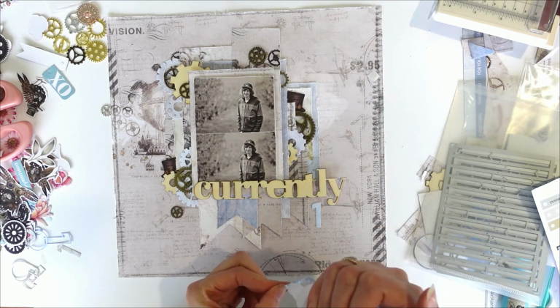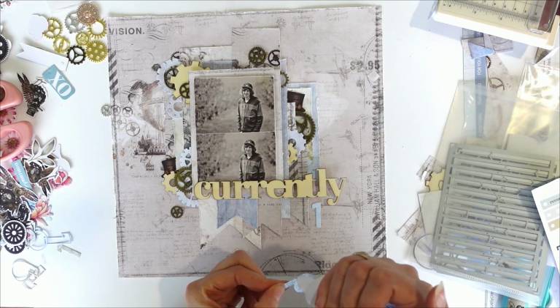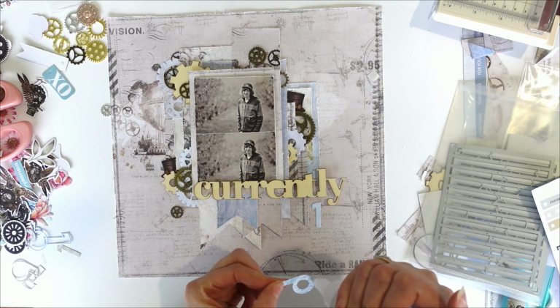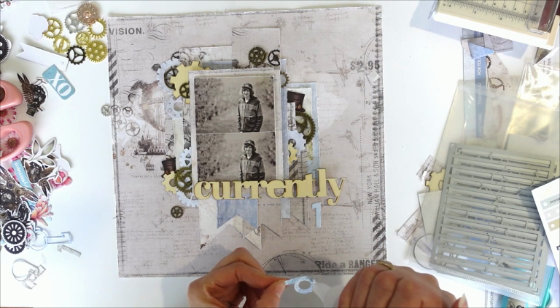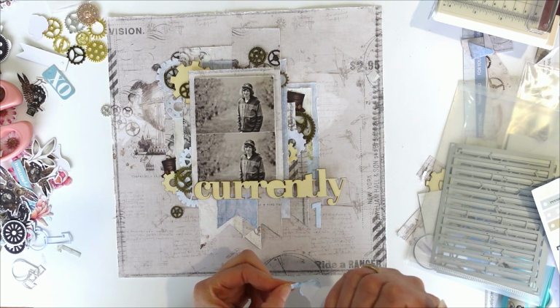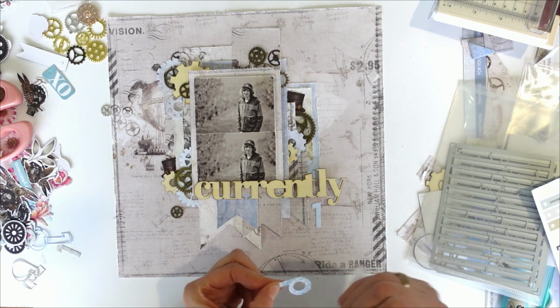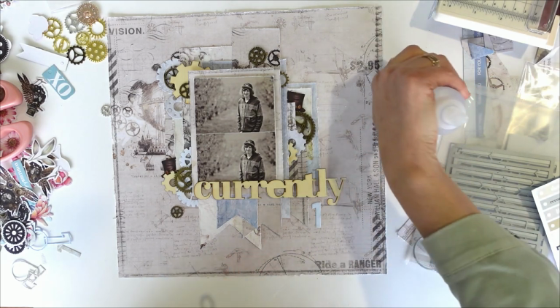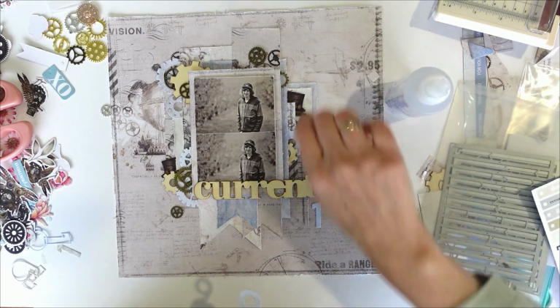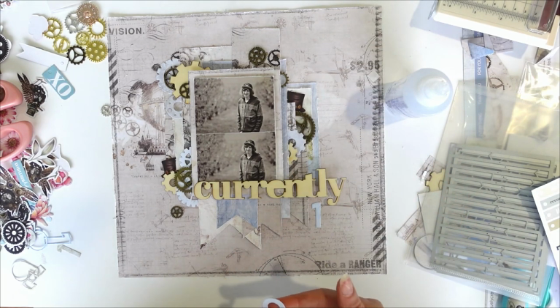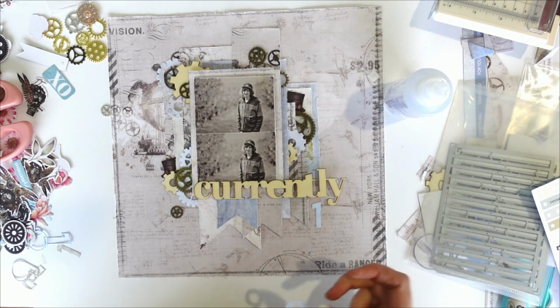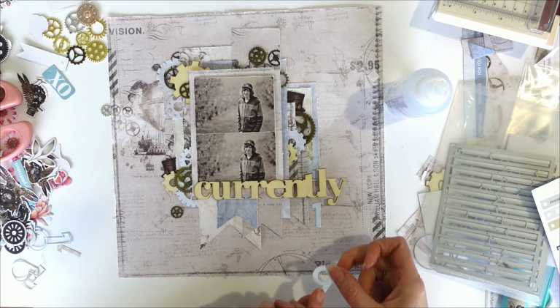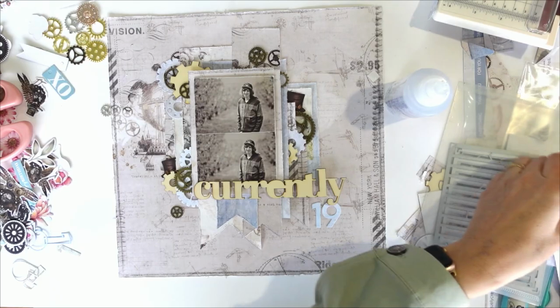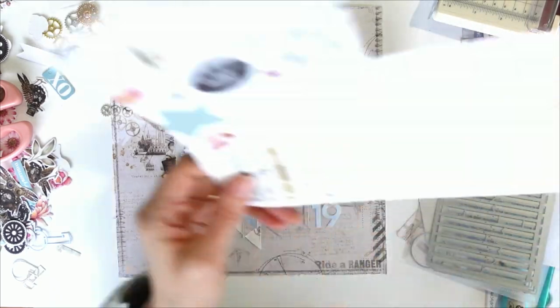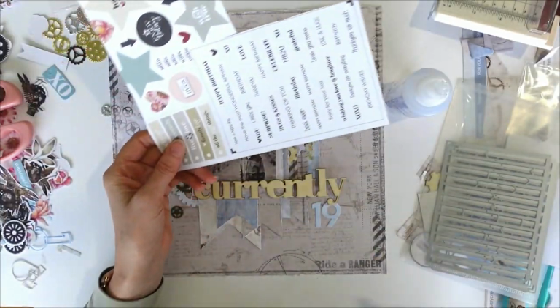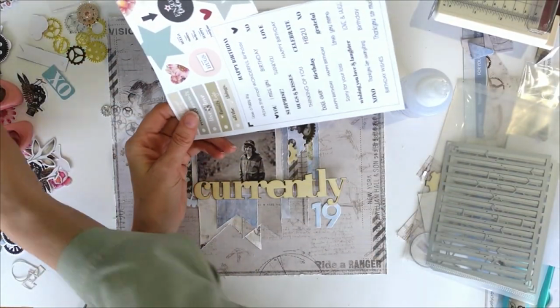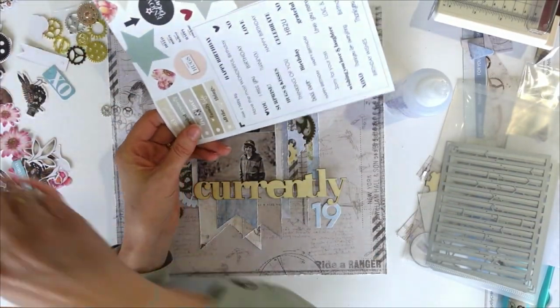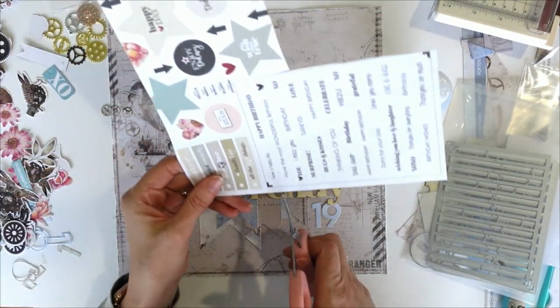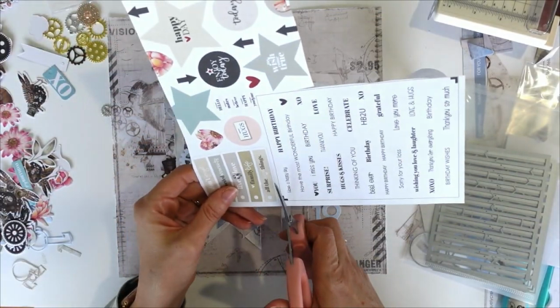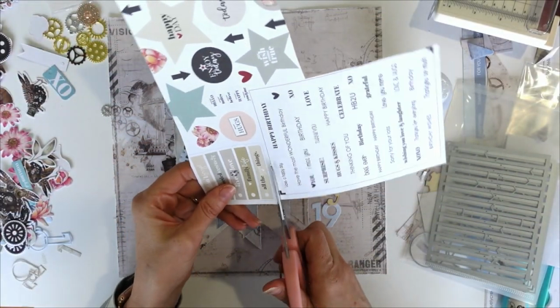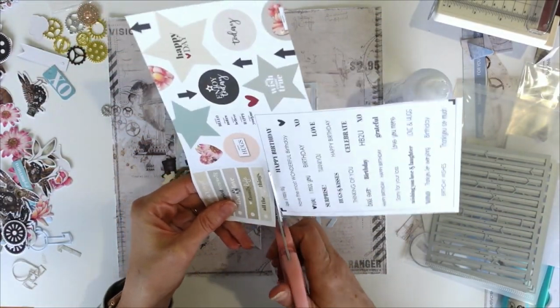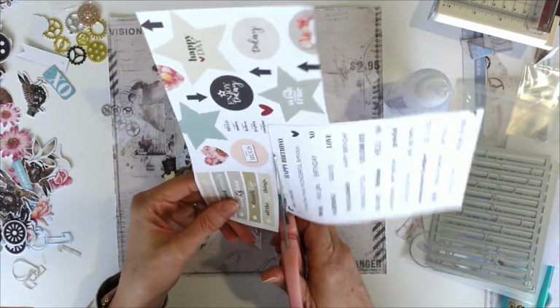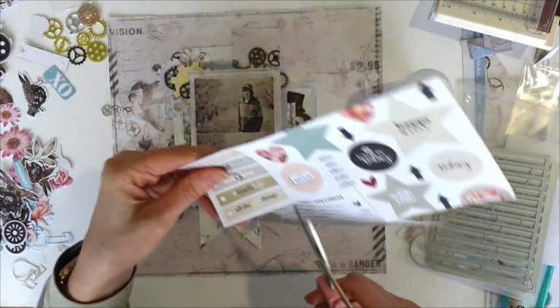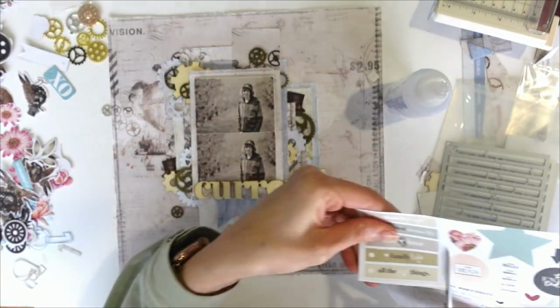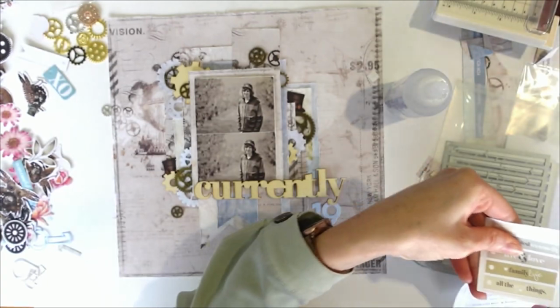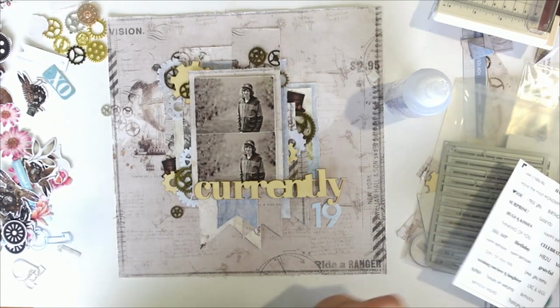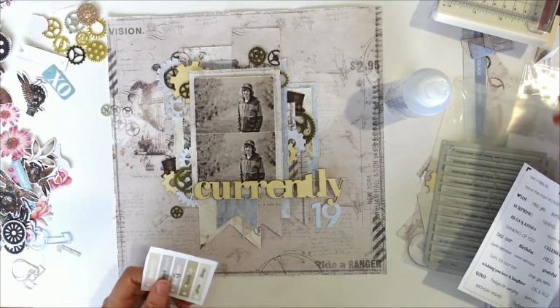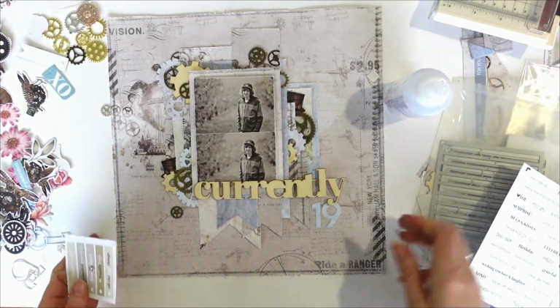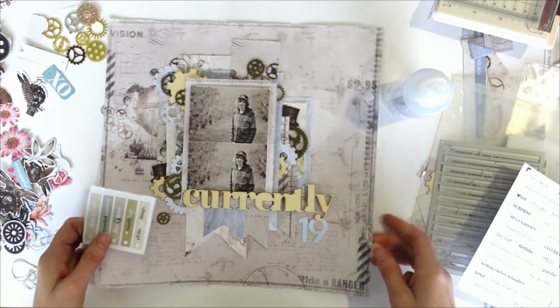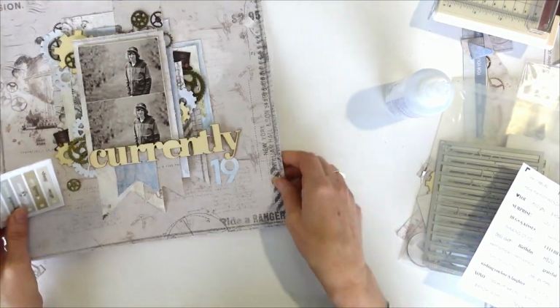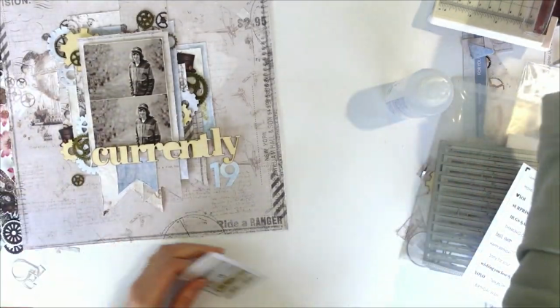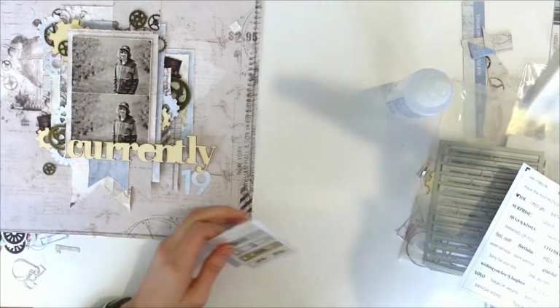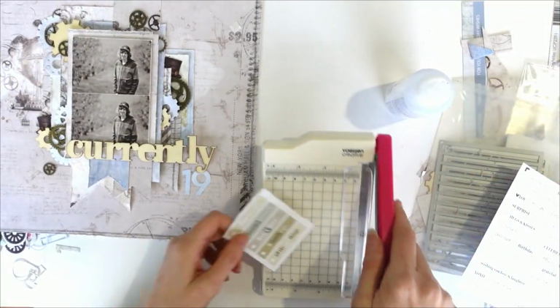And that's it, we're almost done. I also found these, and there's a die to cut these out but I don't have it with me. So I'm just going to trim some of these very quickly on my trimmer.